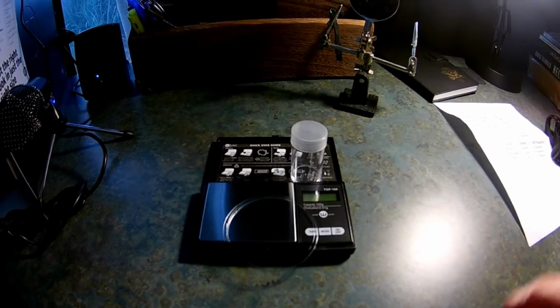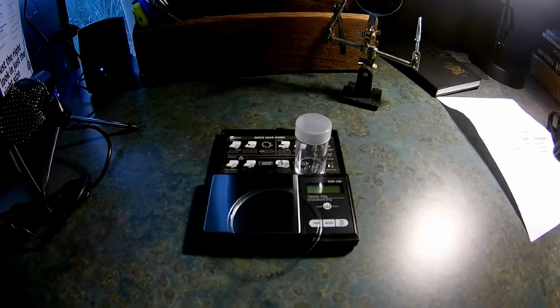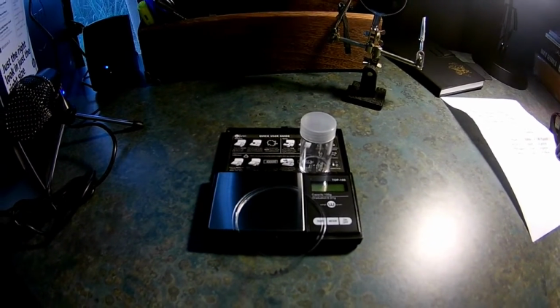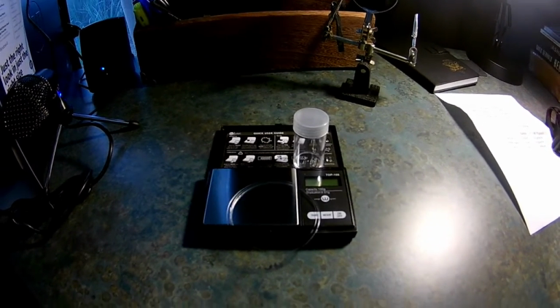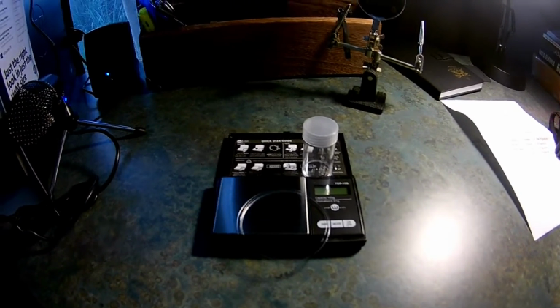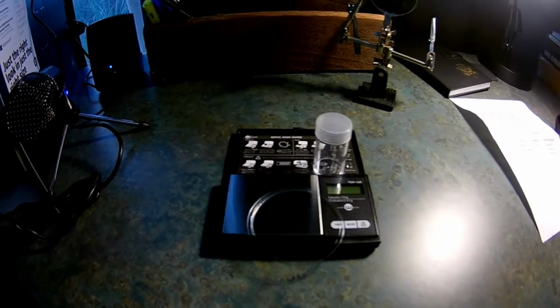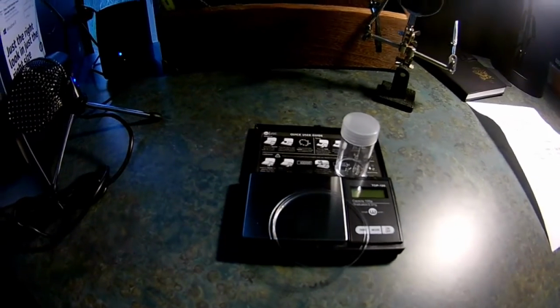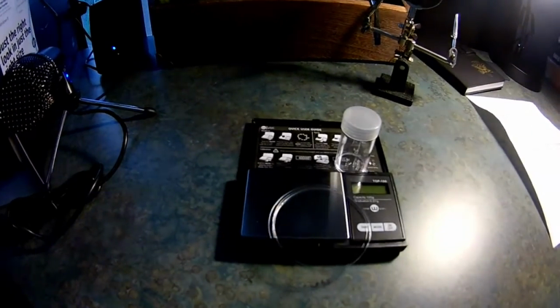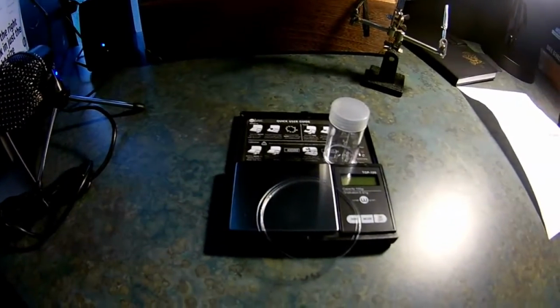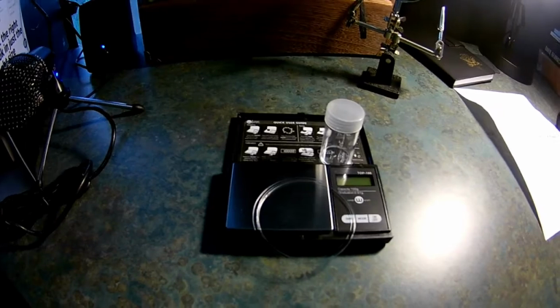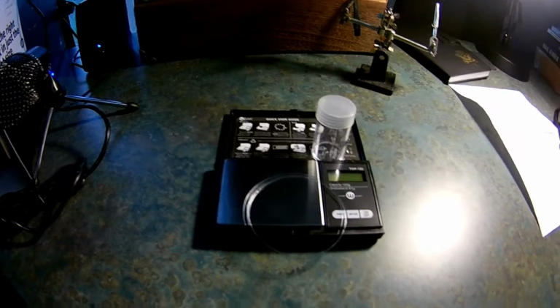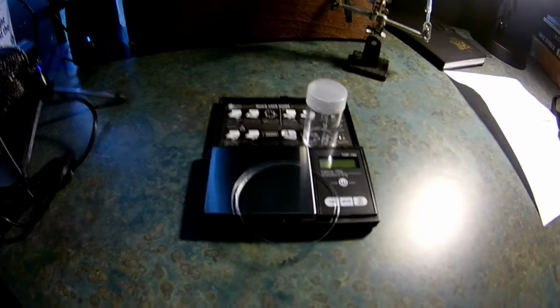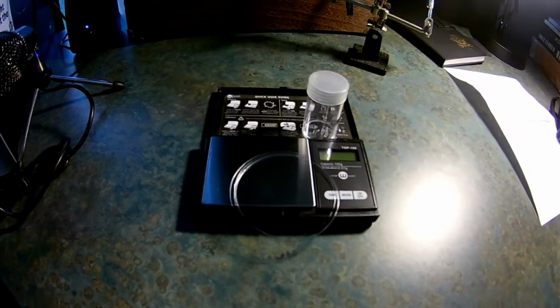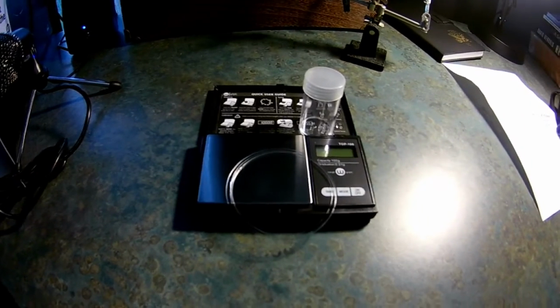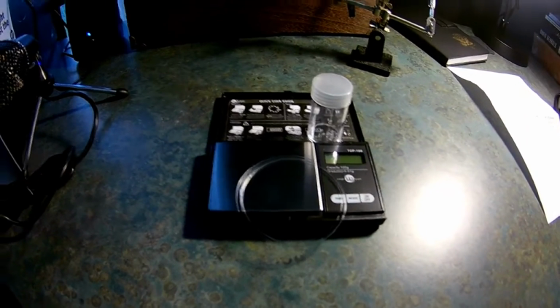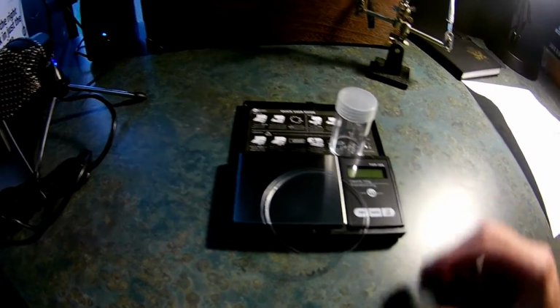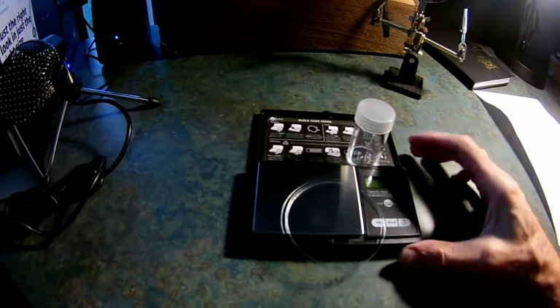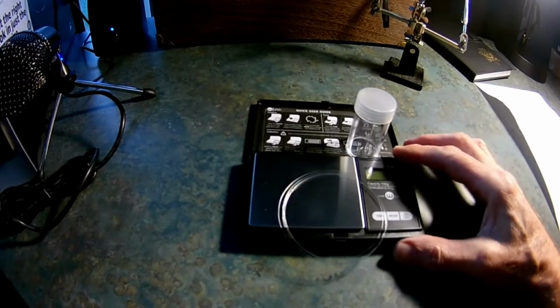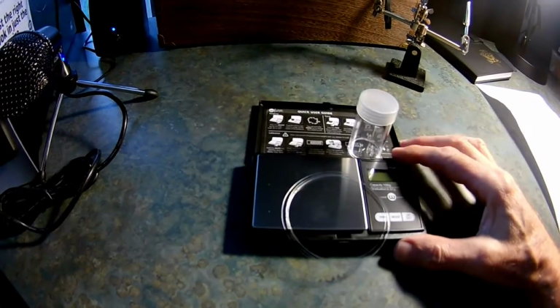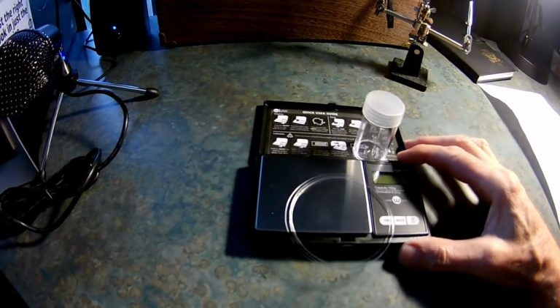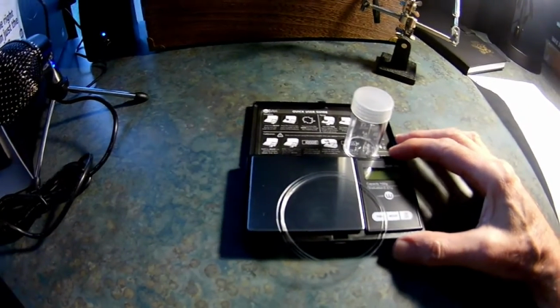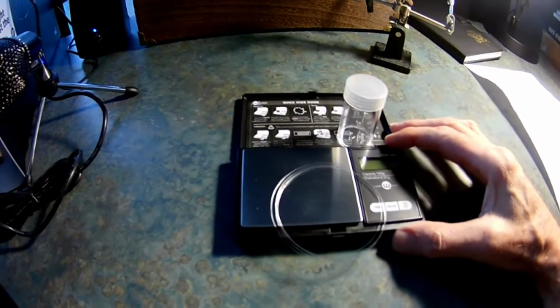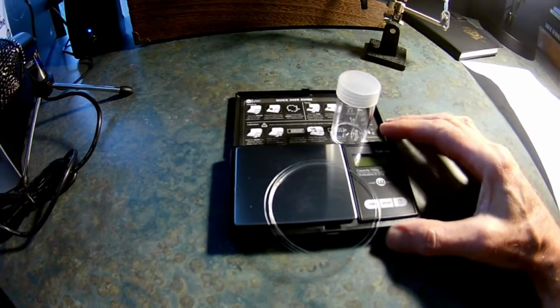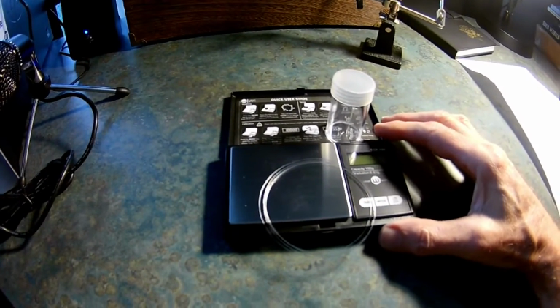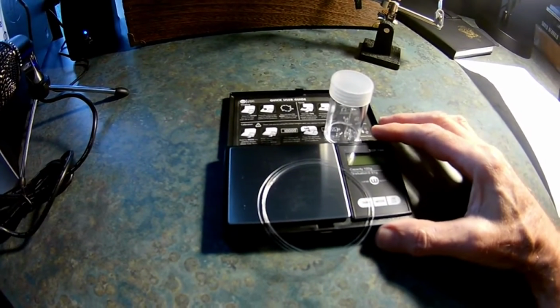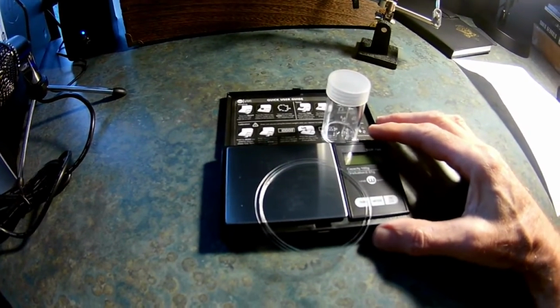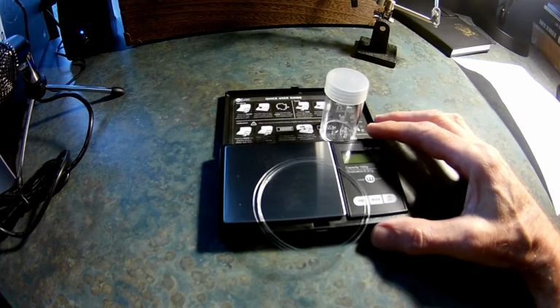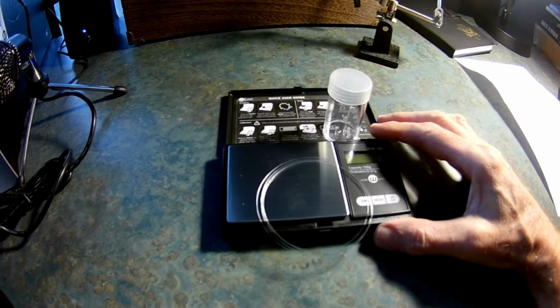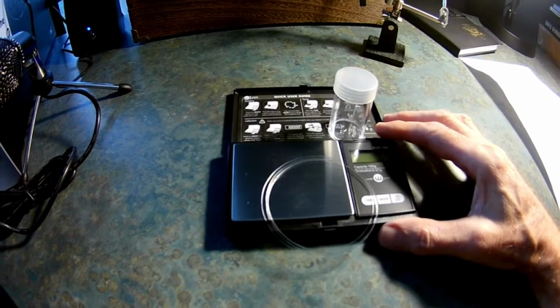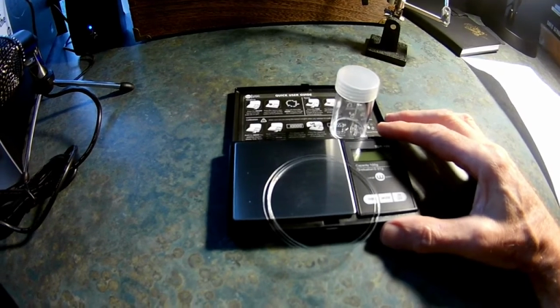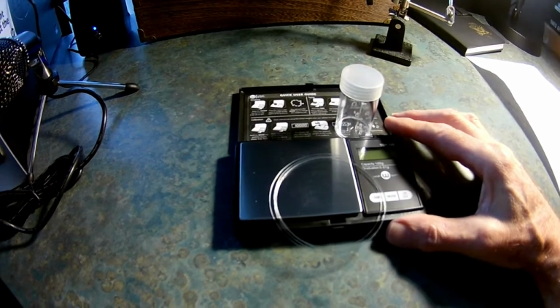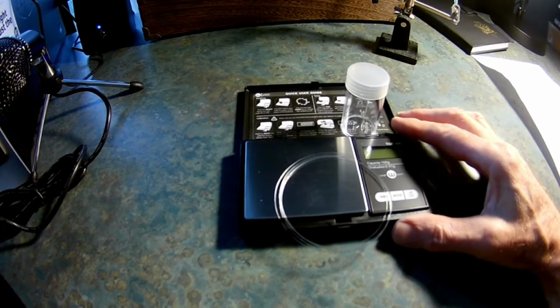You're really going to need just three things. You're going to need a jeweler's scale, and it should be accurate down to — I would recommend — a hundredth of a gram.